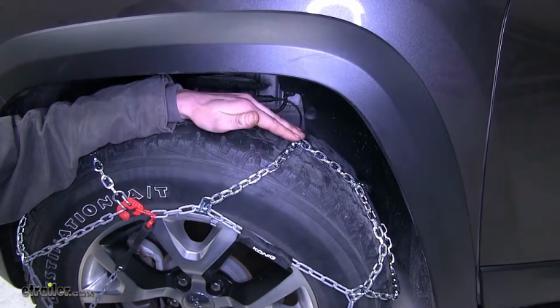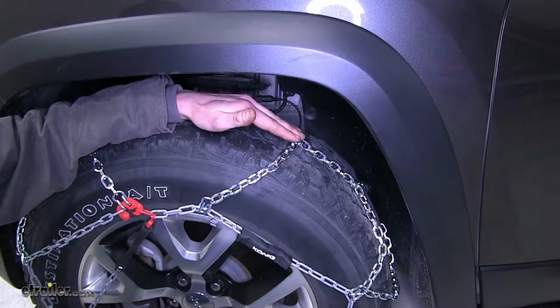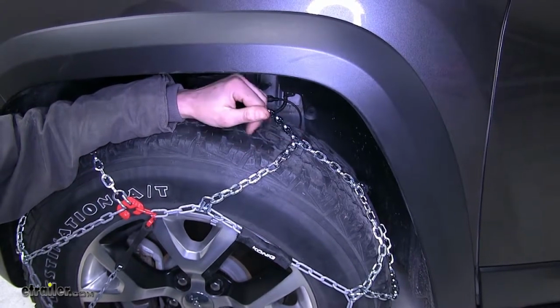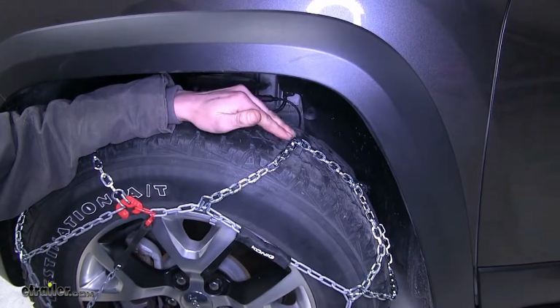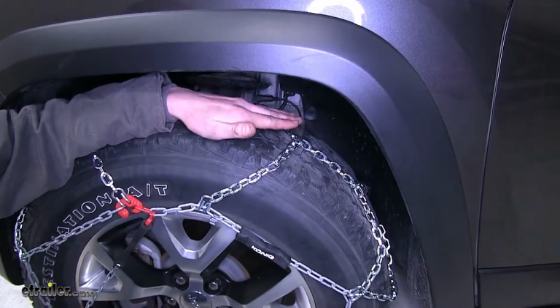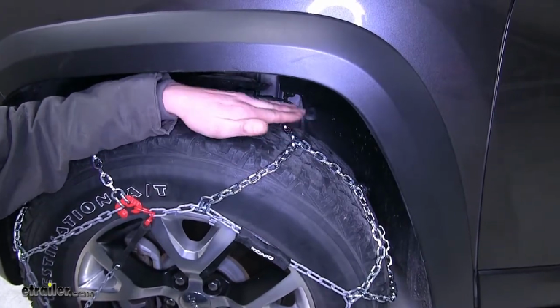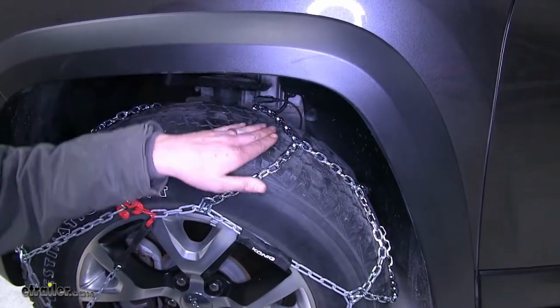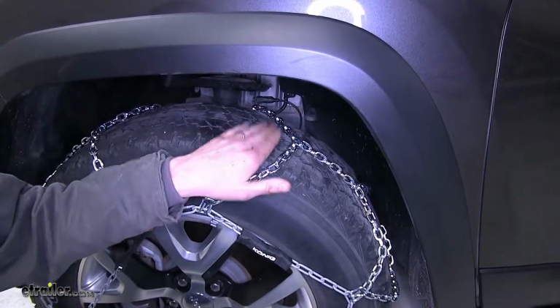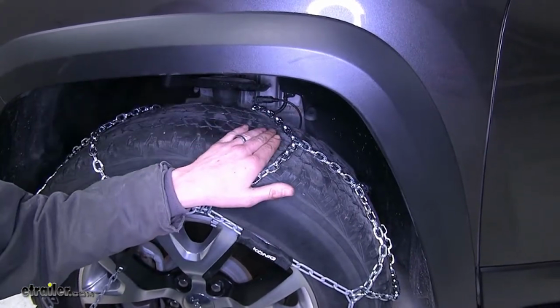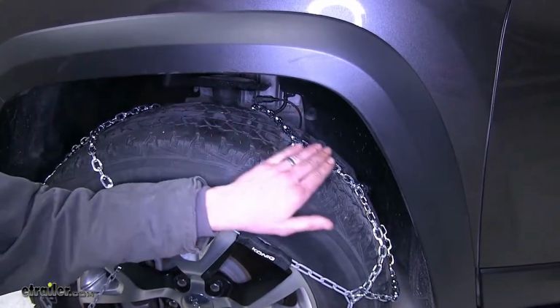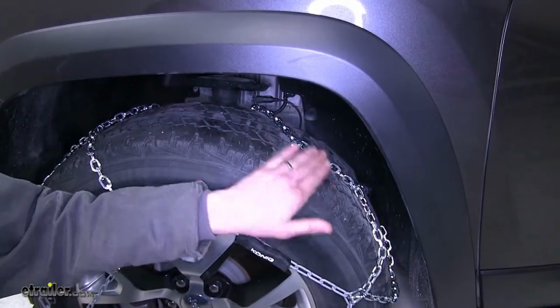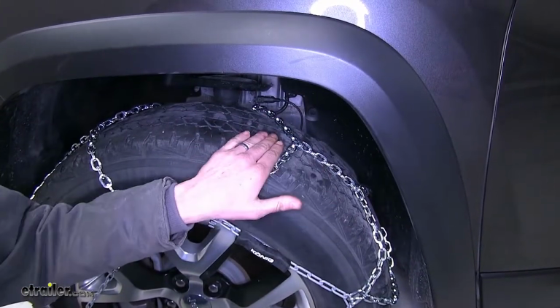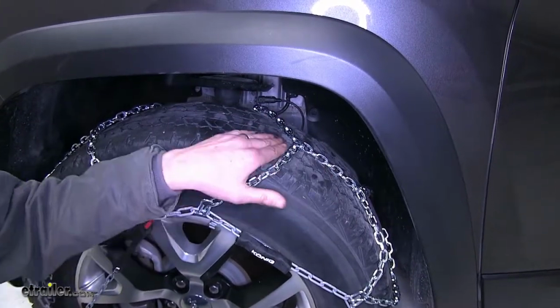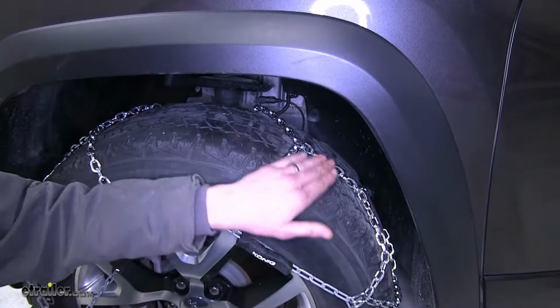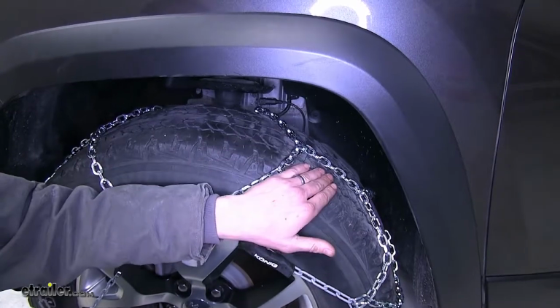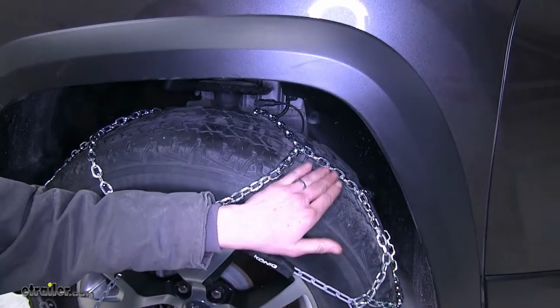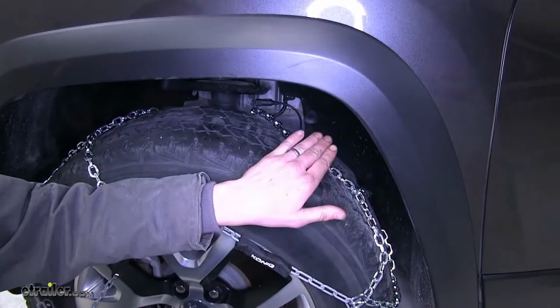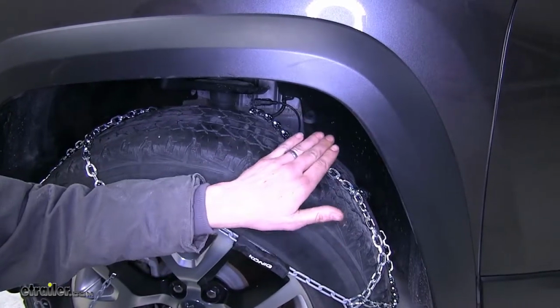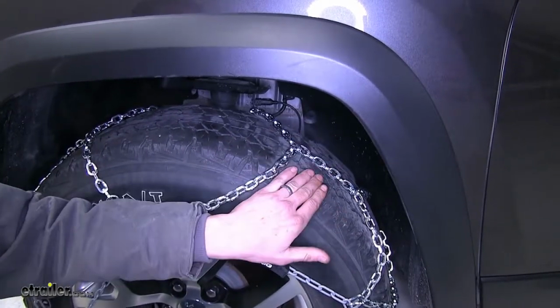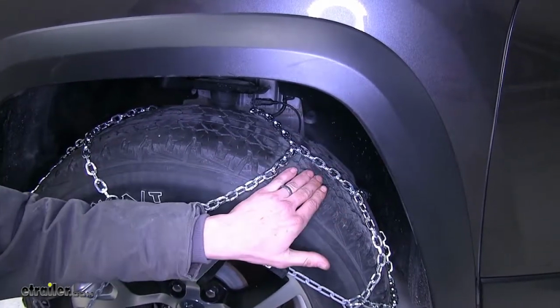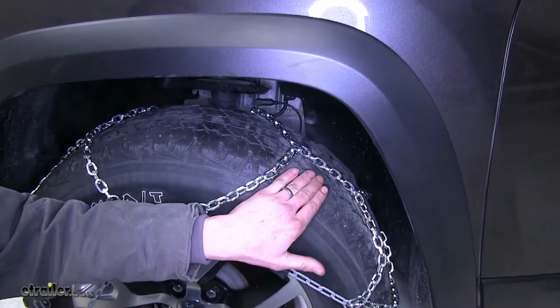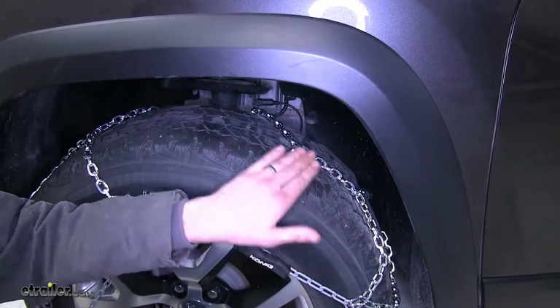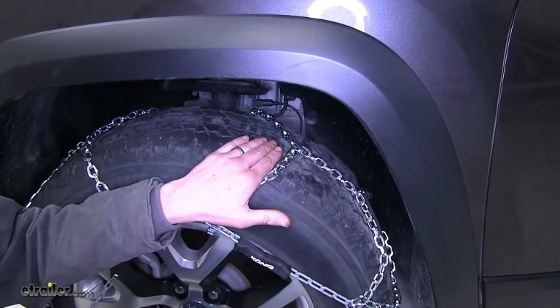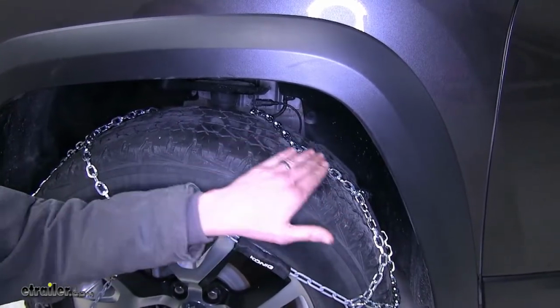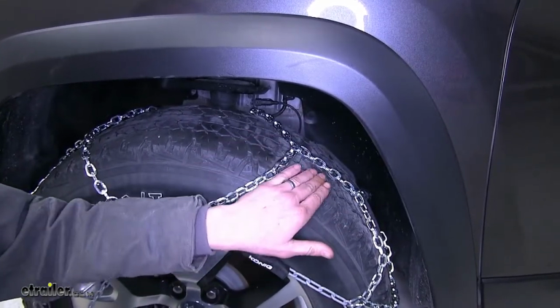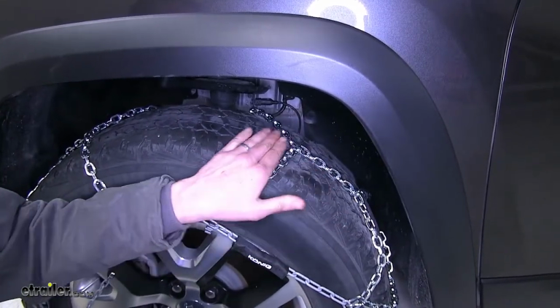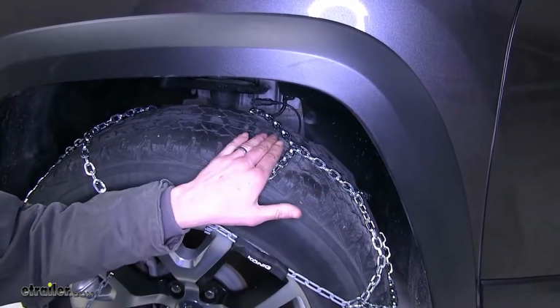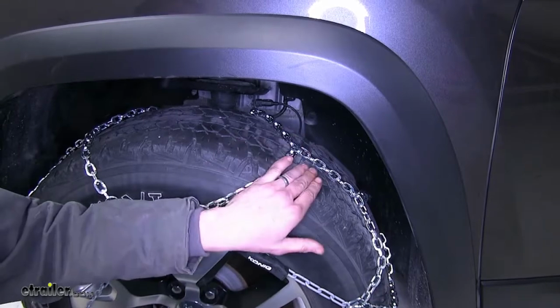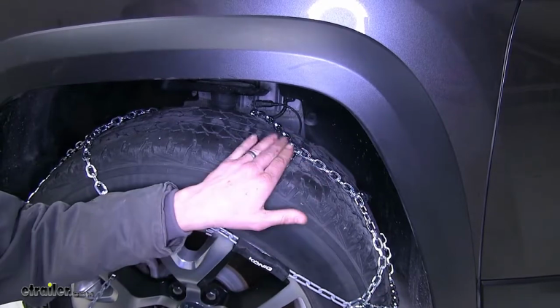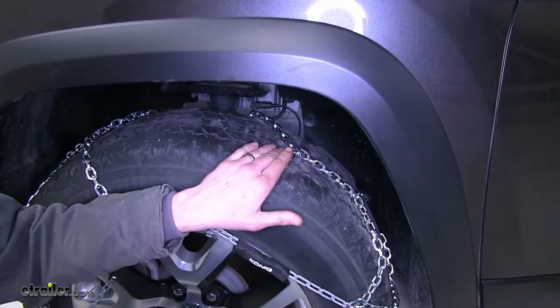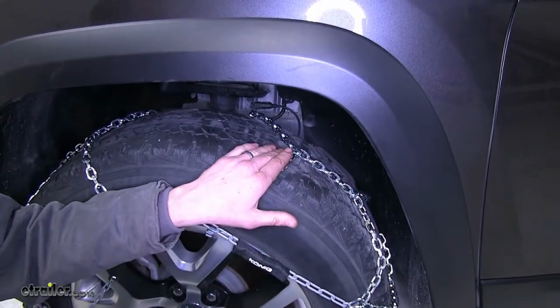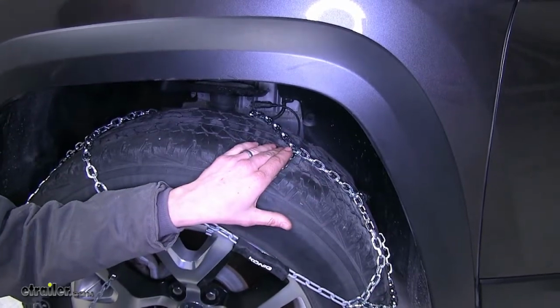And the reason for this is because as we're traveling and we drive over the chain, there's less distance between the chain and the surface of the tire itself. So we don't feel like we're running over stuff as we're driving down the road.